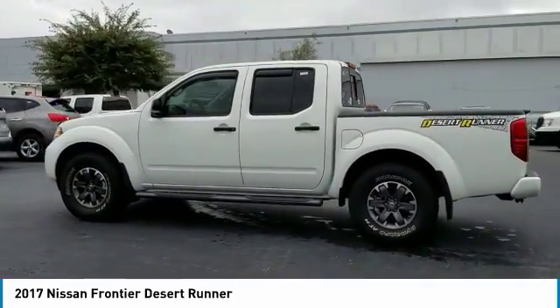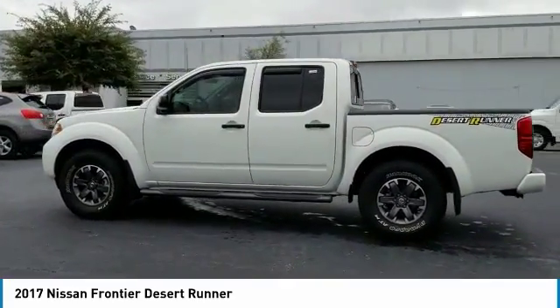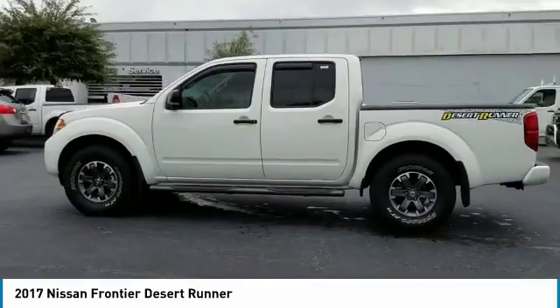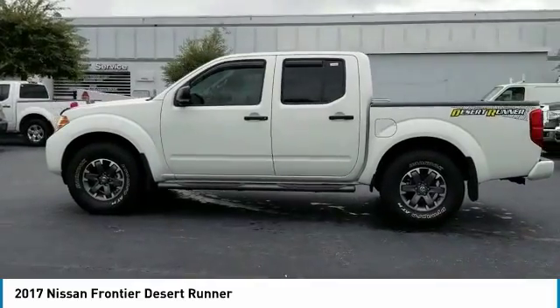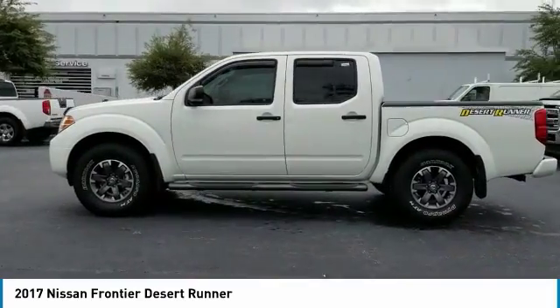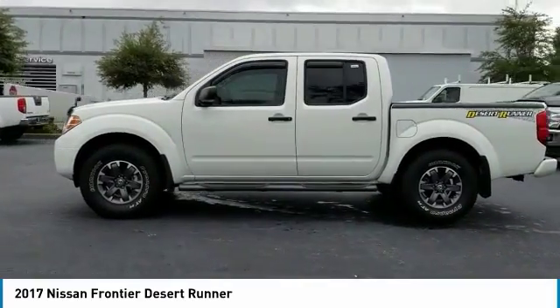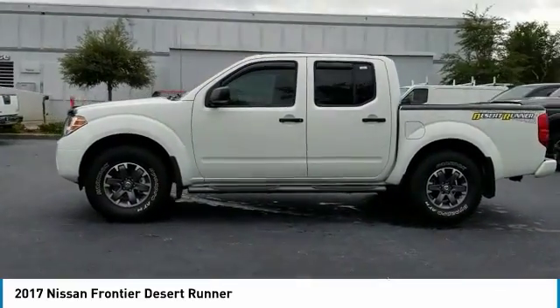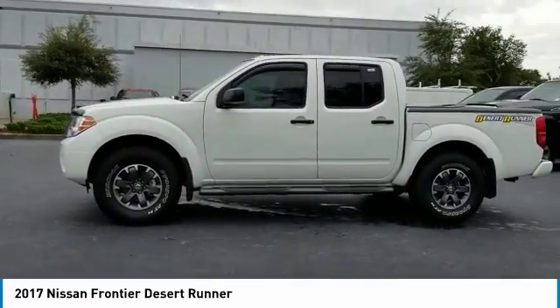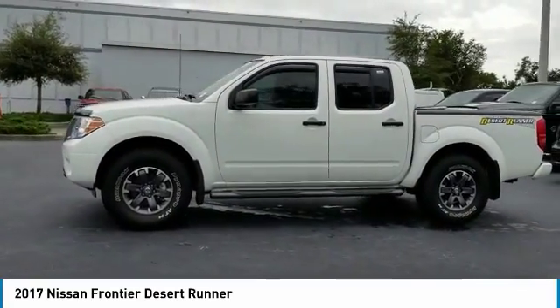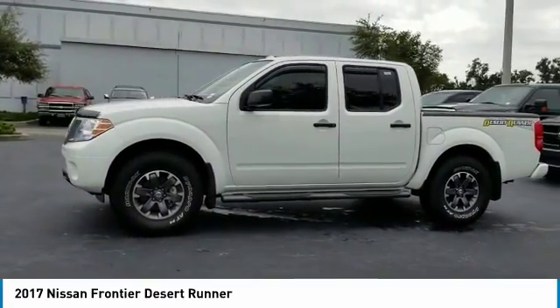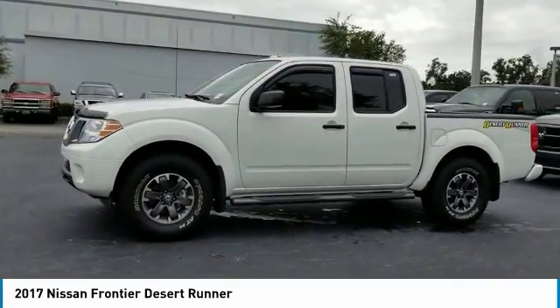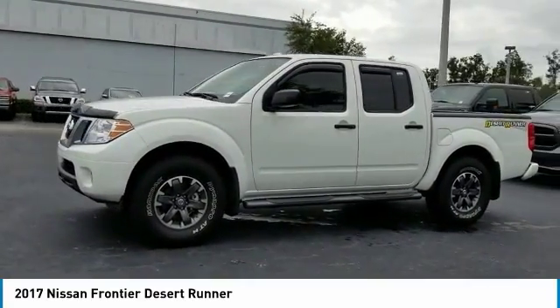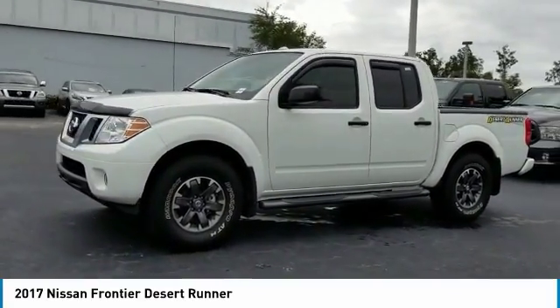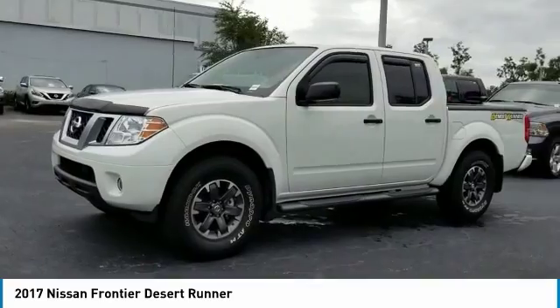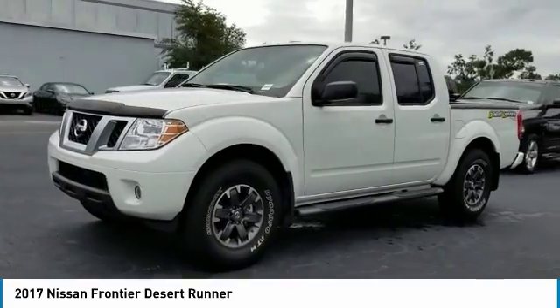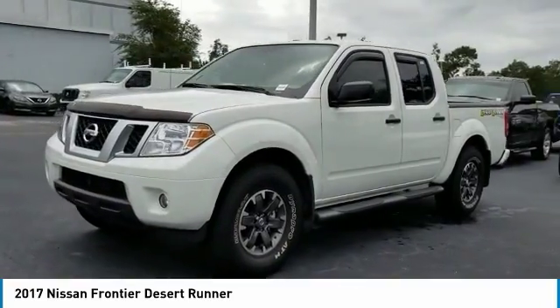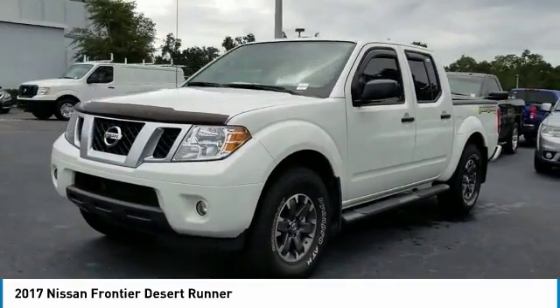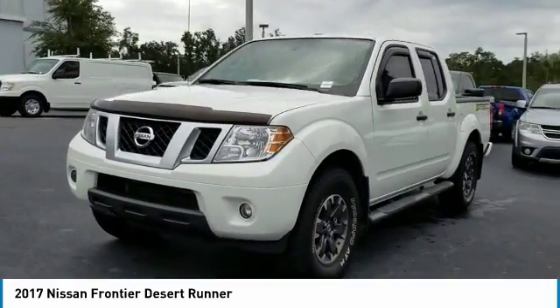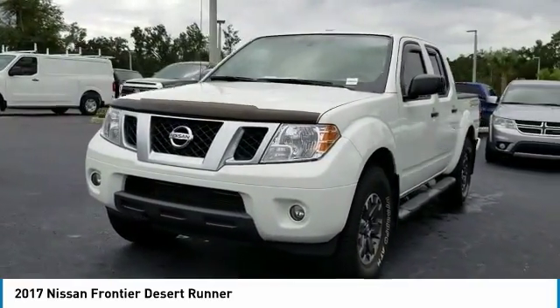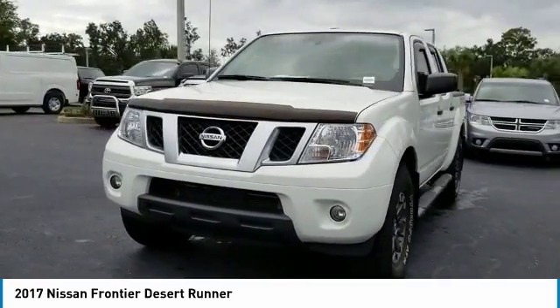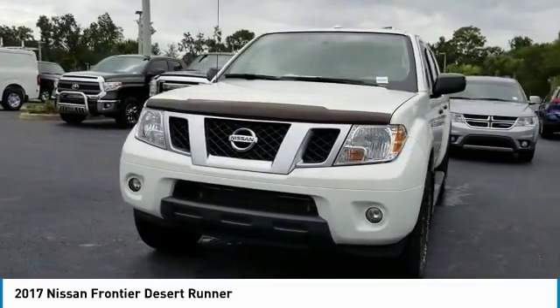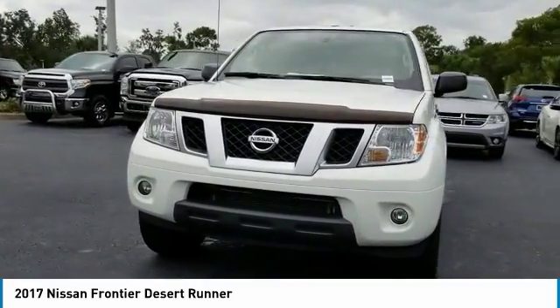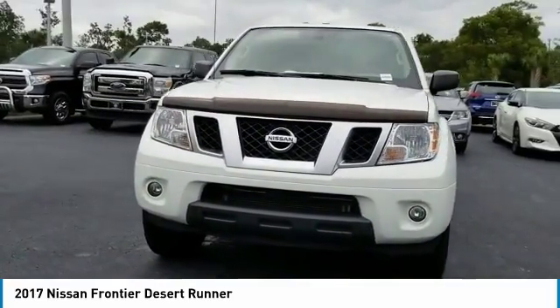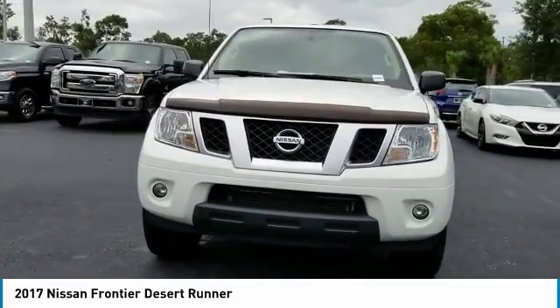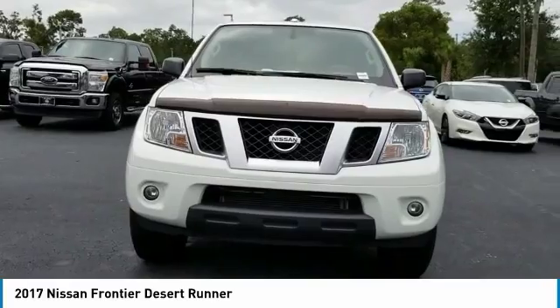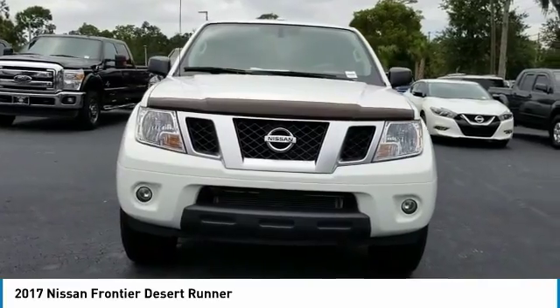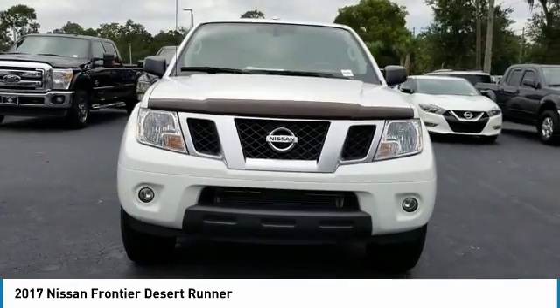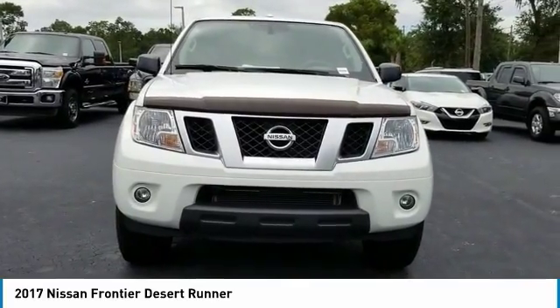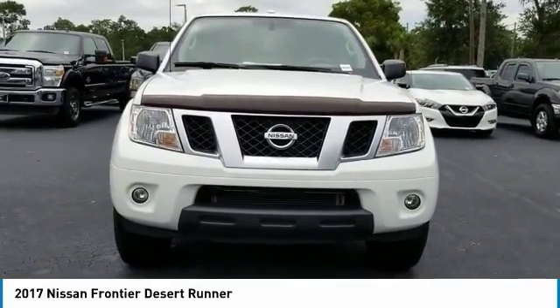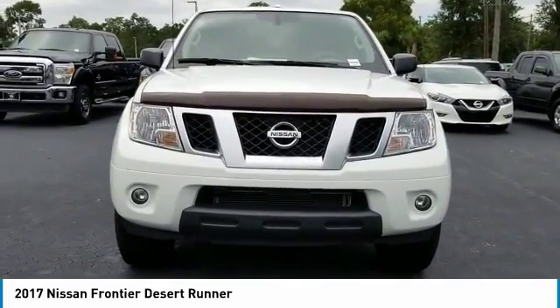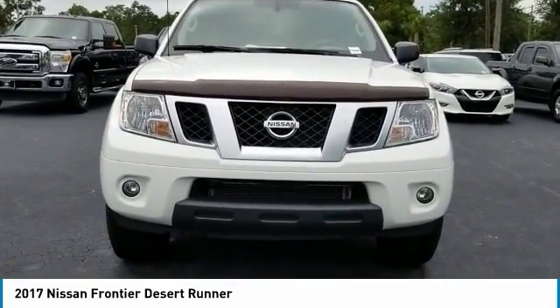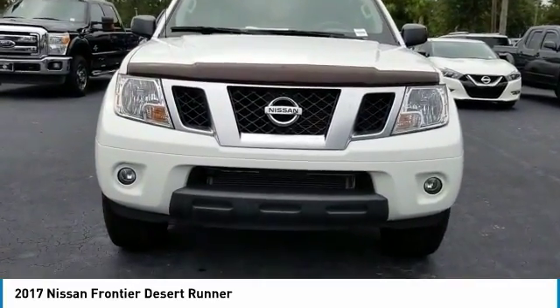Here are some of this vehicle's great options: keyless entry, stability control, traction control, anti-lock braking system, steering wheel audio controls, Bluetooth, power steering, adjustable steering wheel, driver airbag, and cruise control.